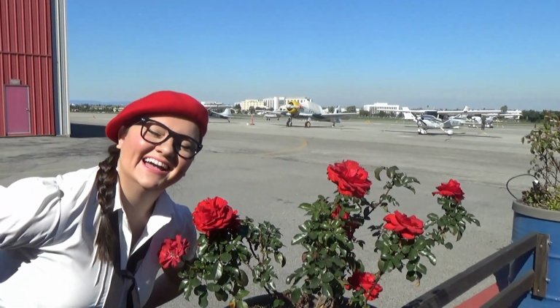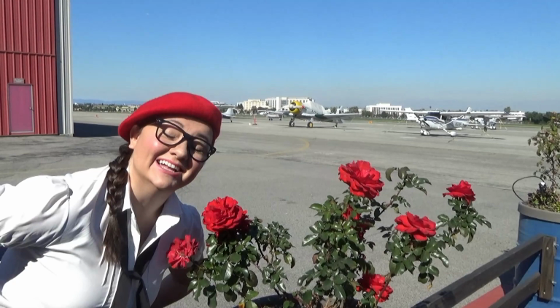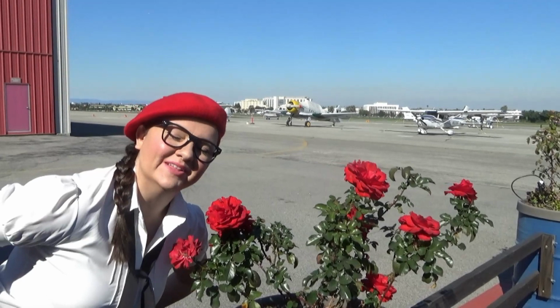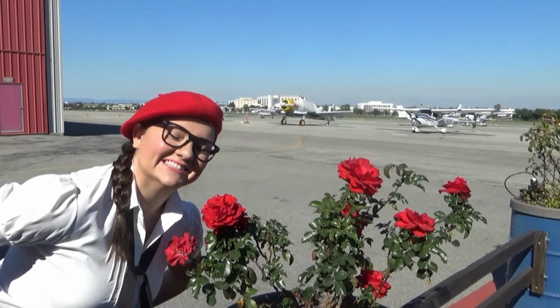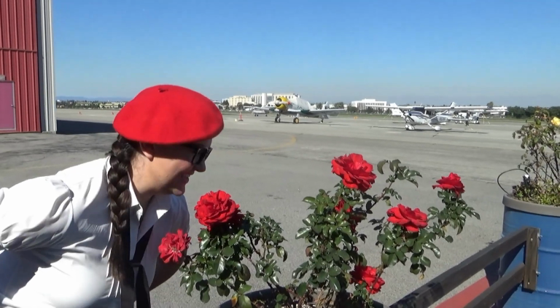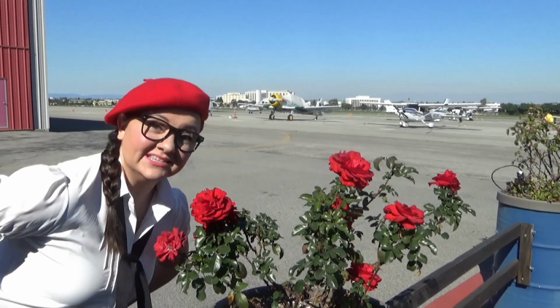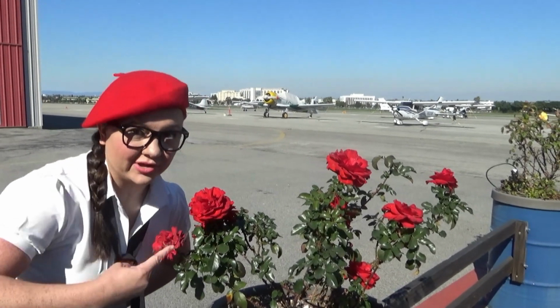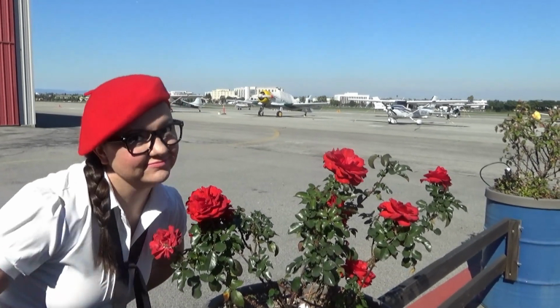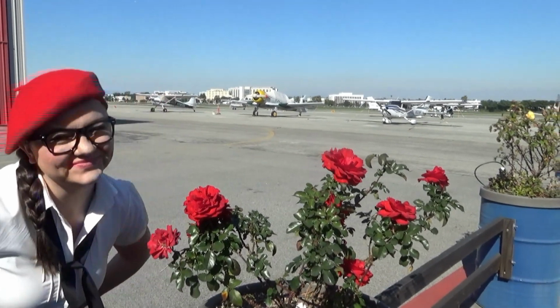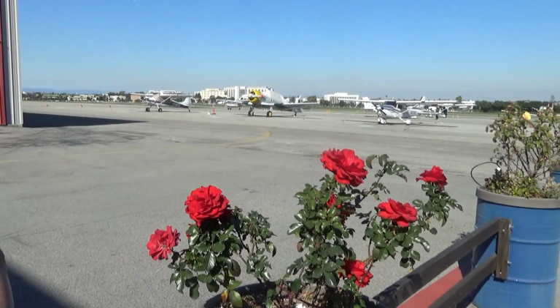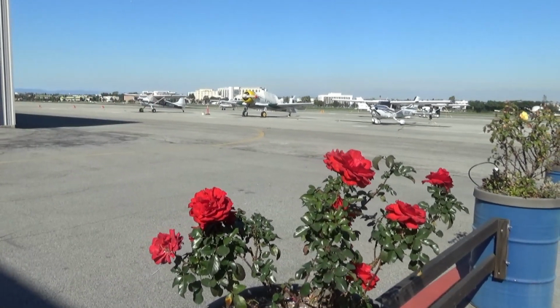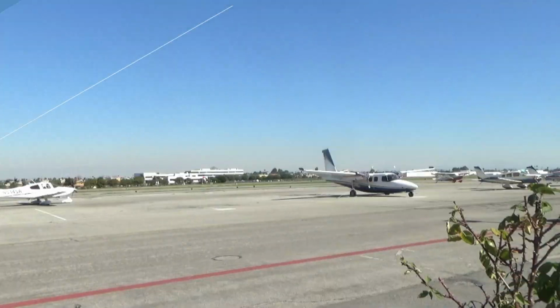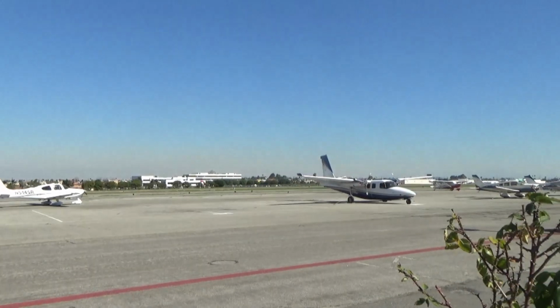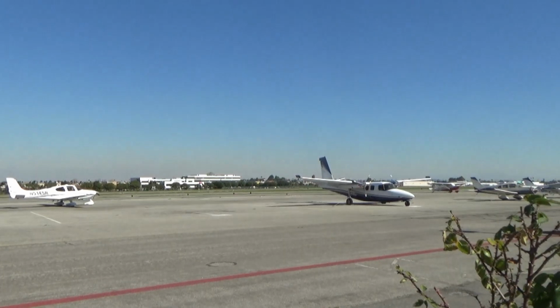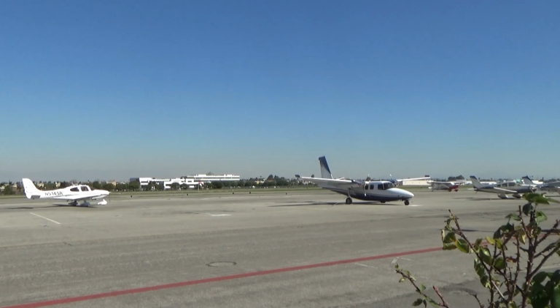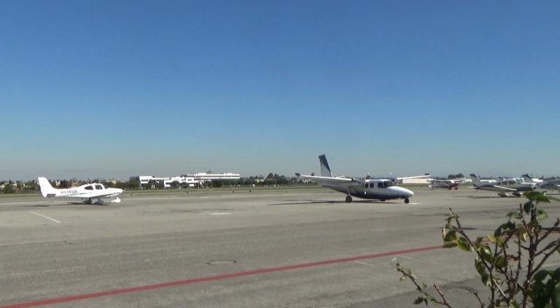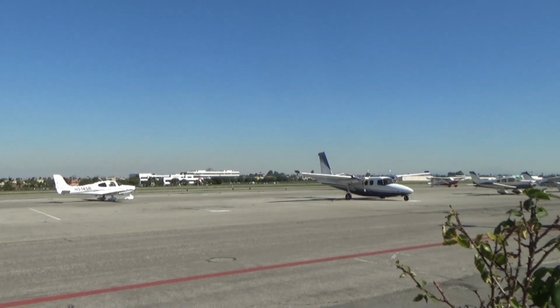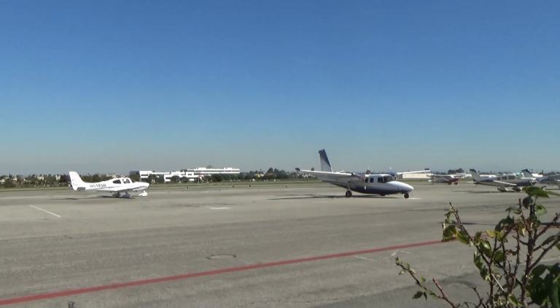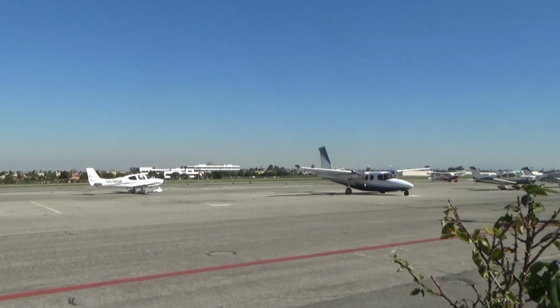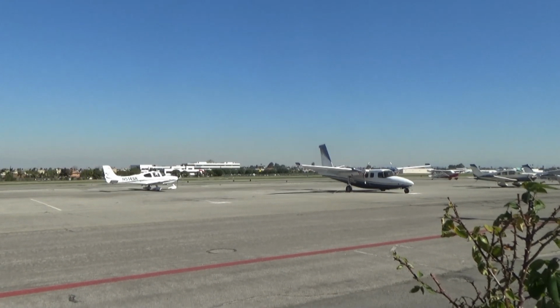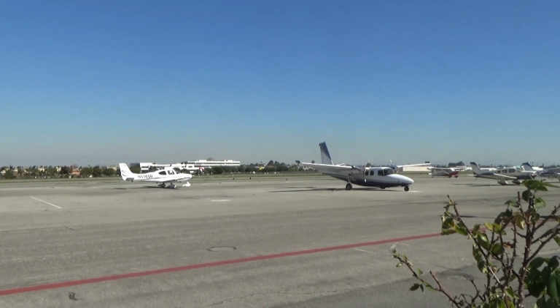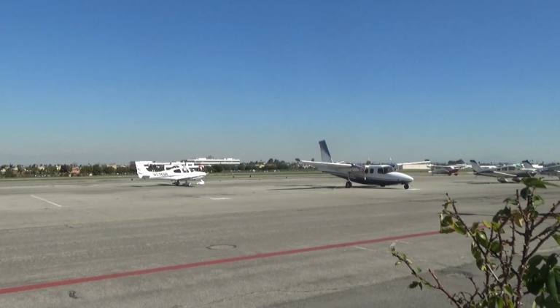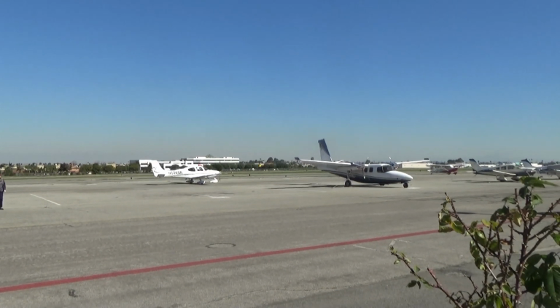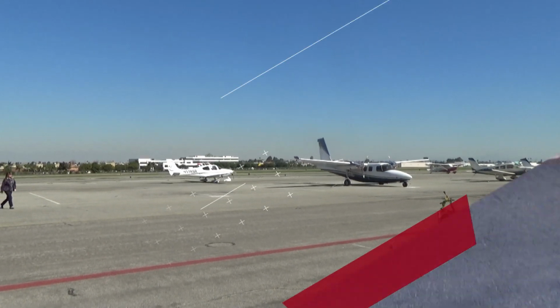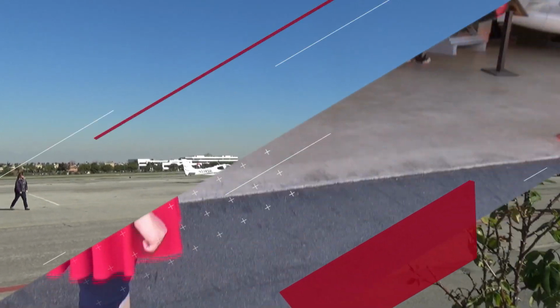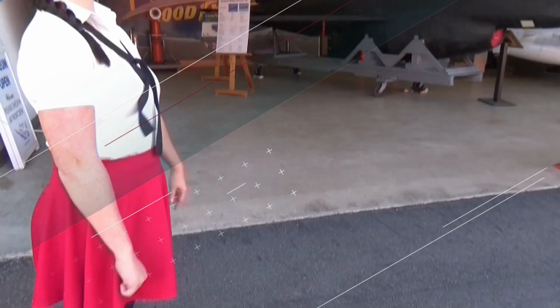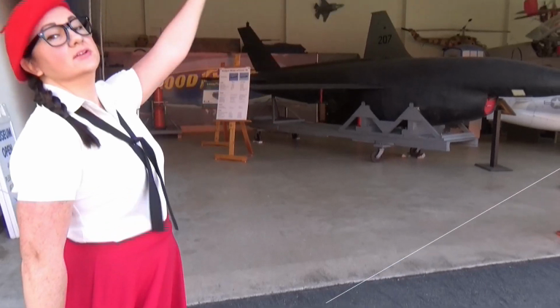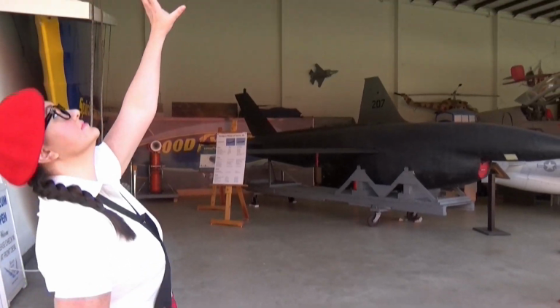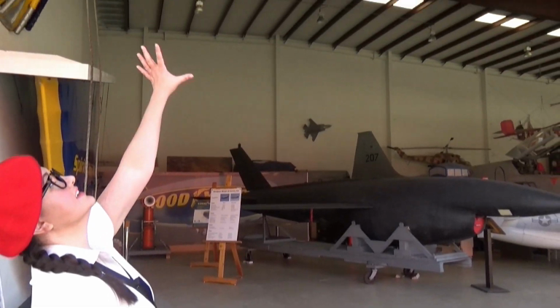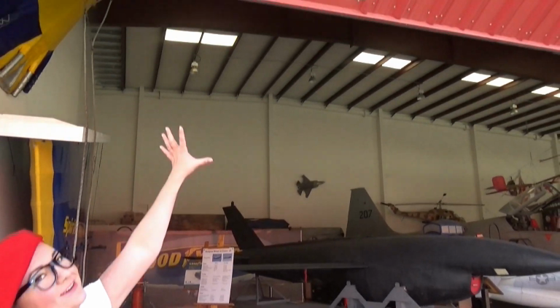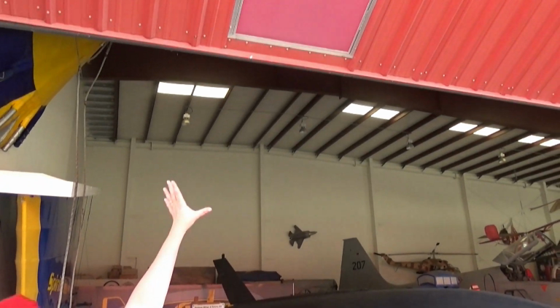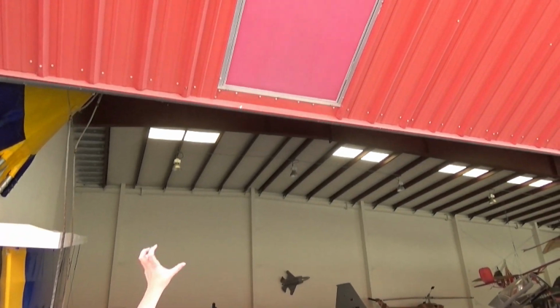Gotta stop and smell the roses — plus it's my favorite color! I can't quite reach it!